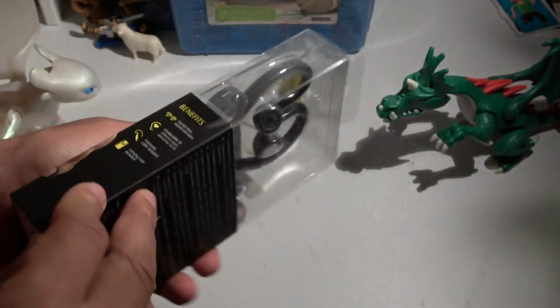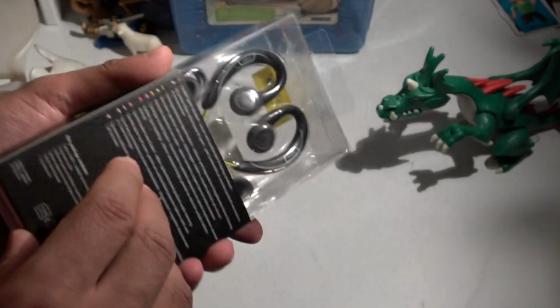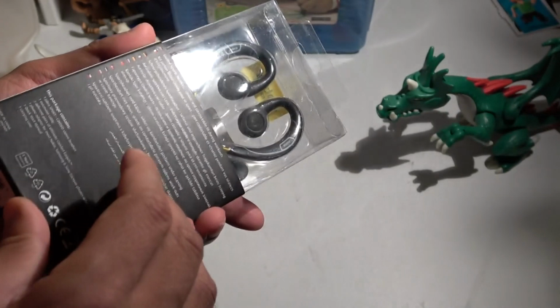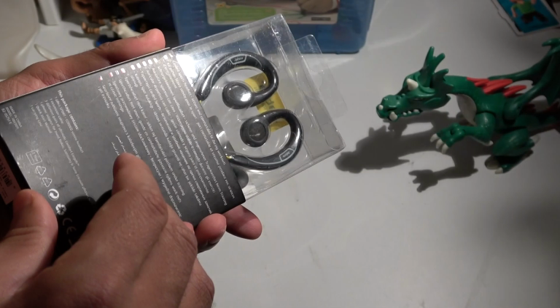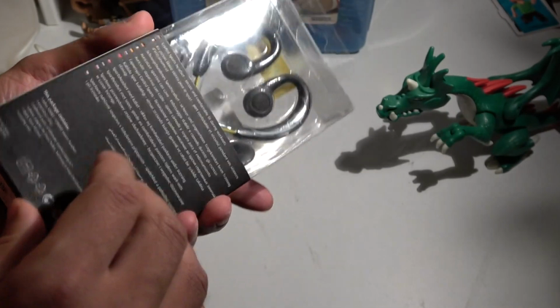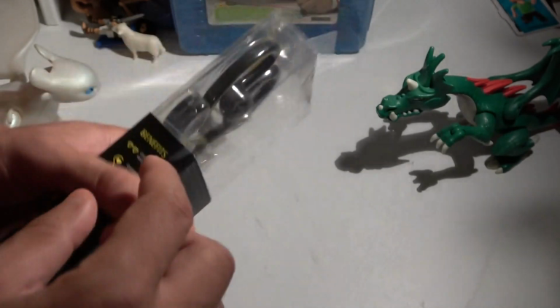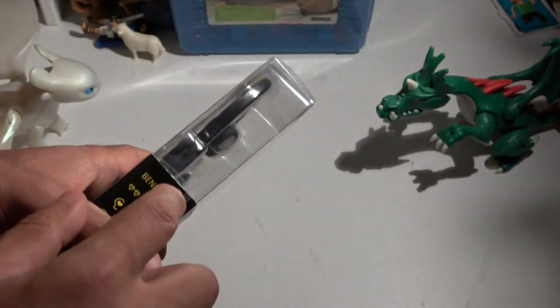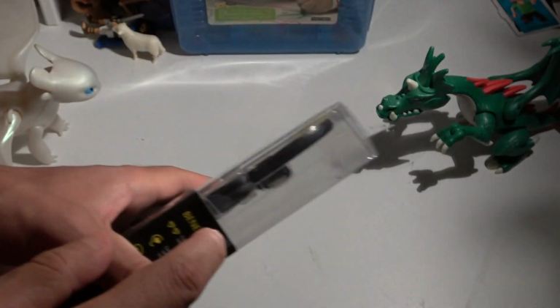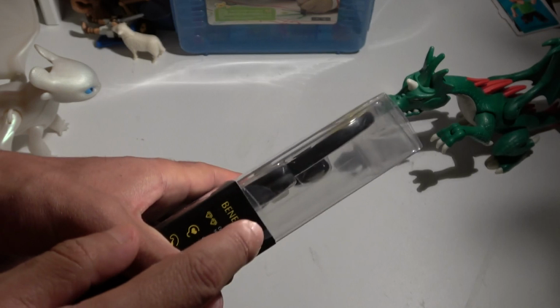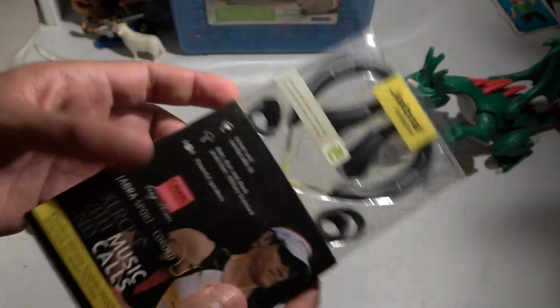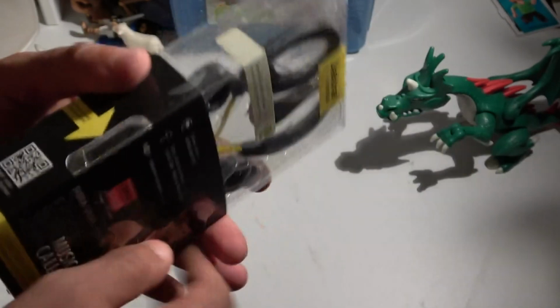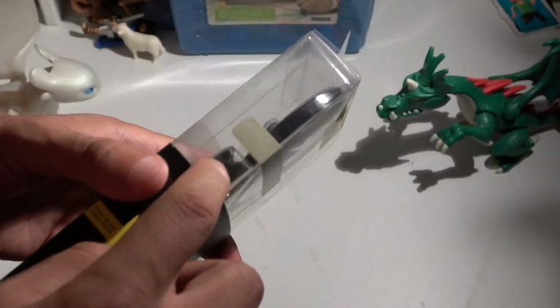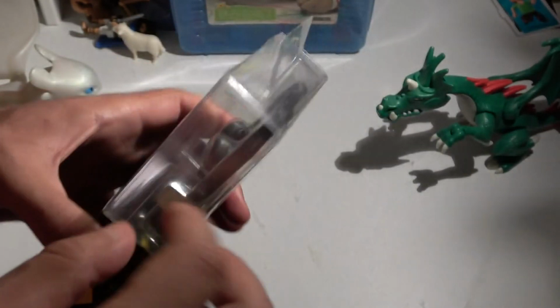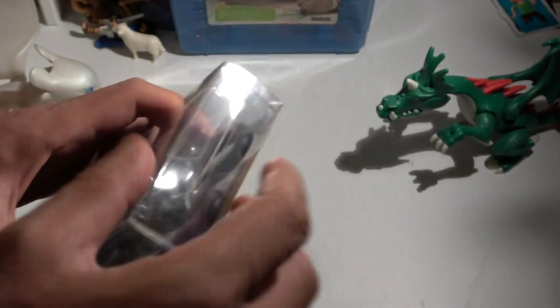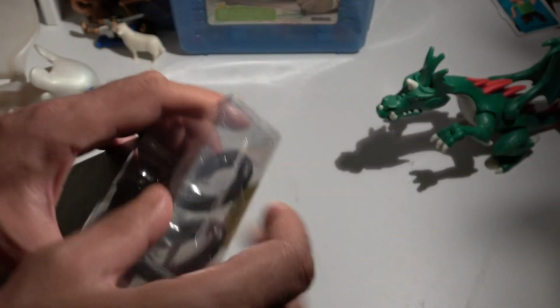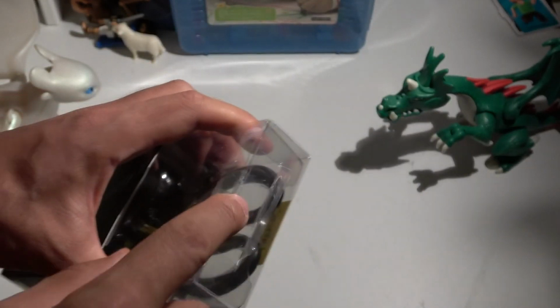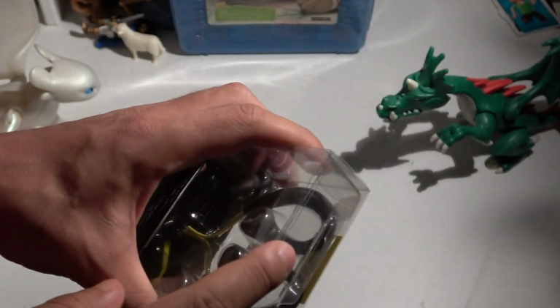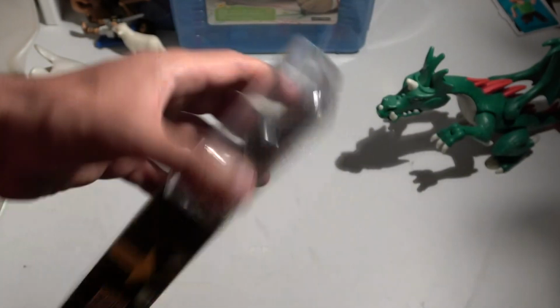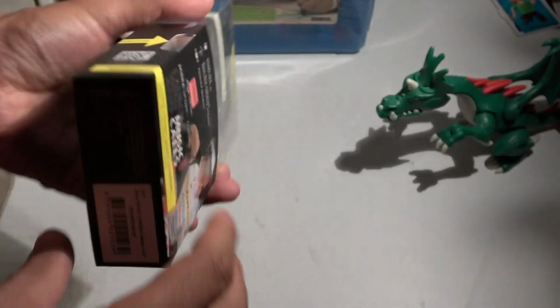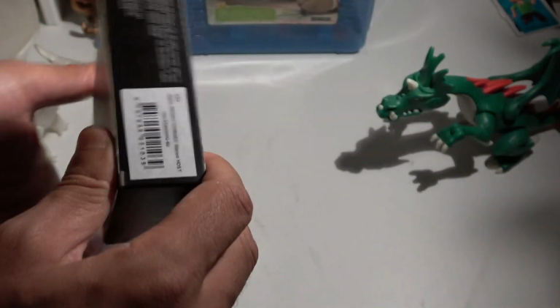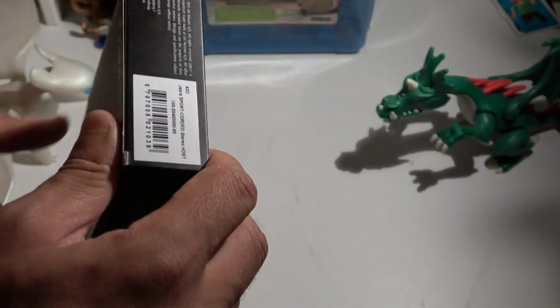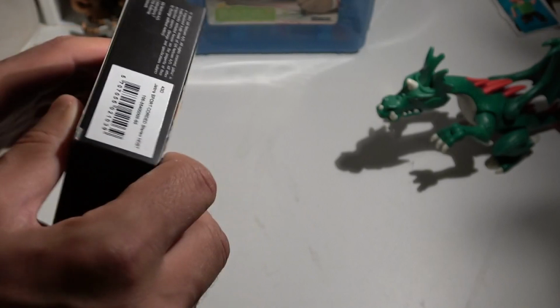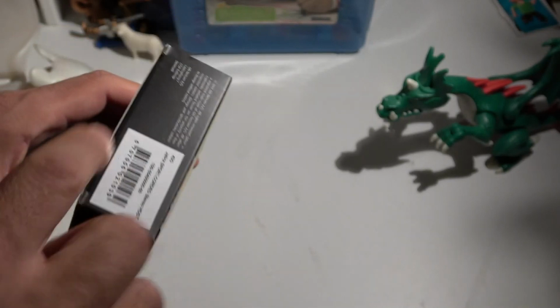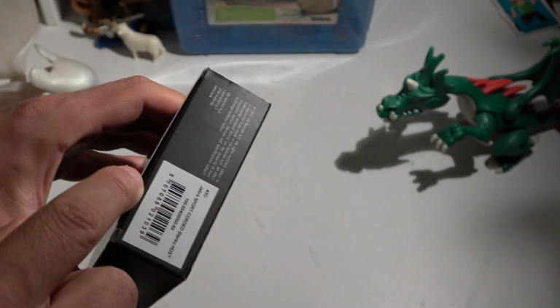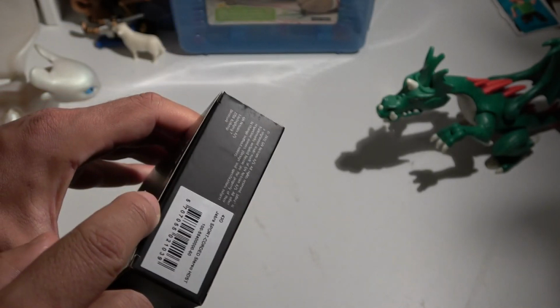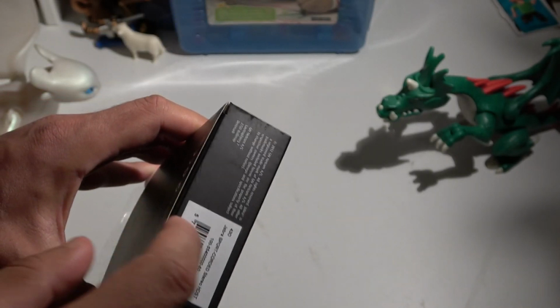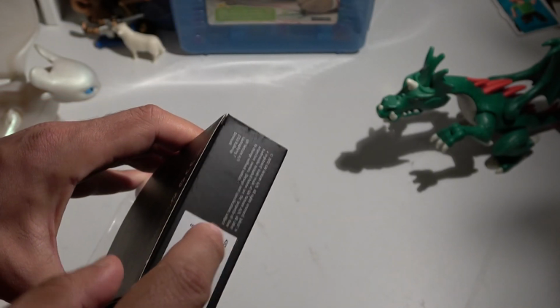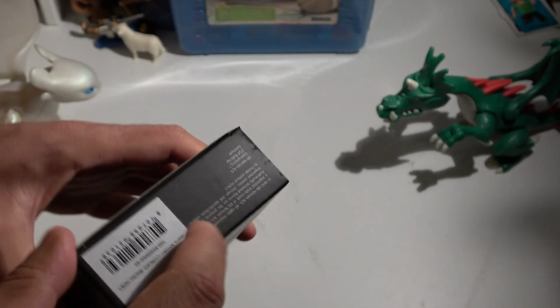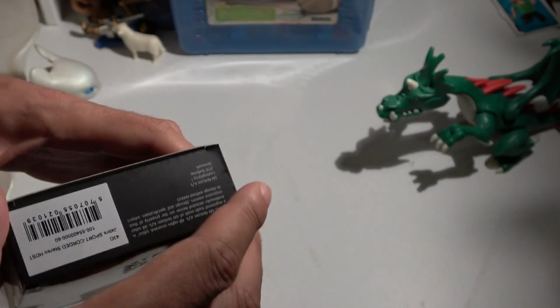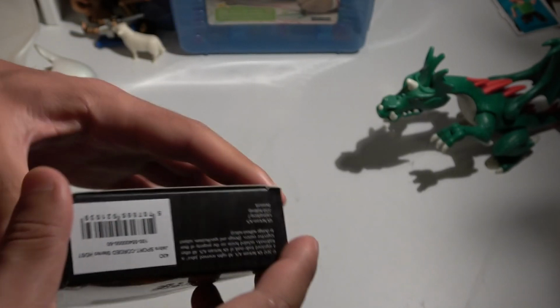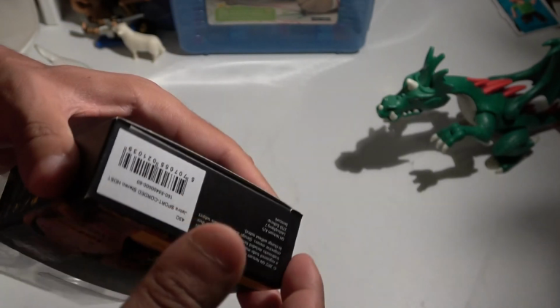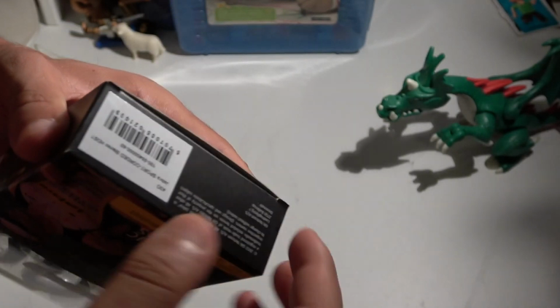There are some seals here to open — one here, another here, and another one there. Let's try to open it from here.